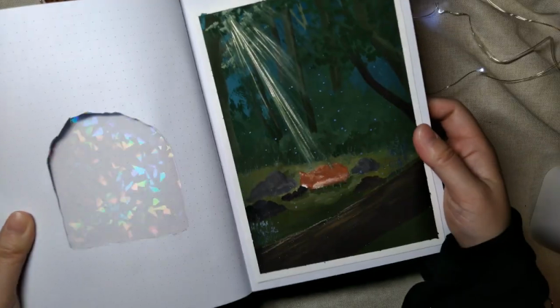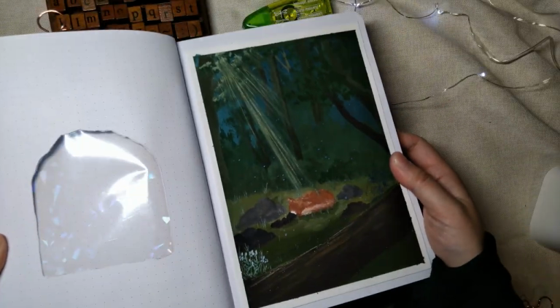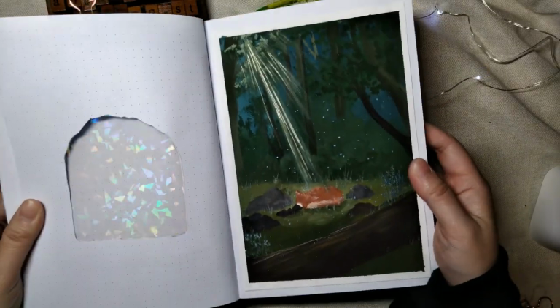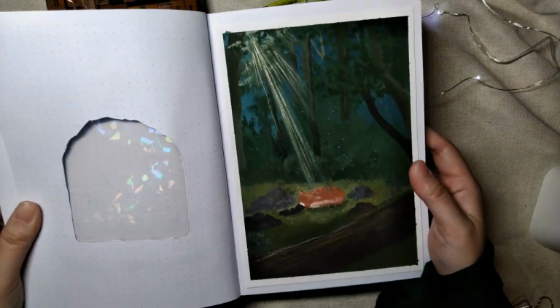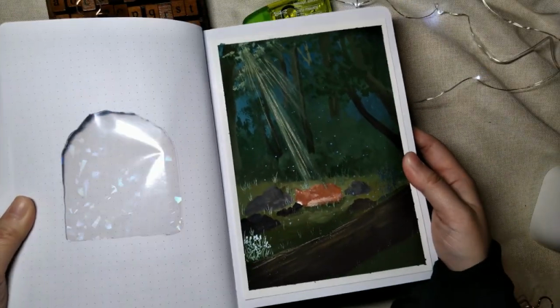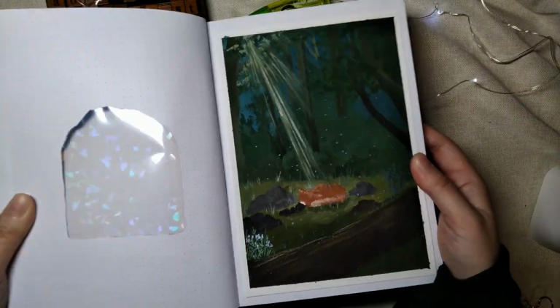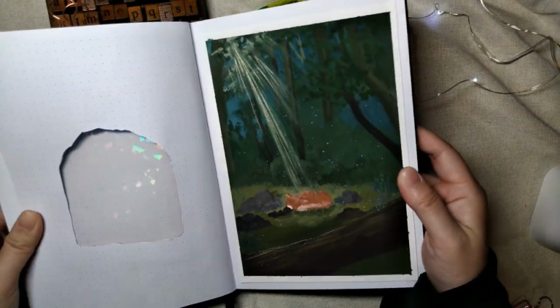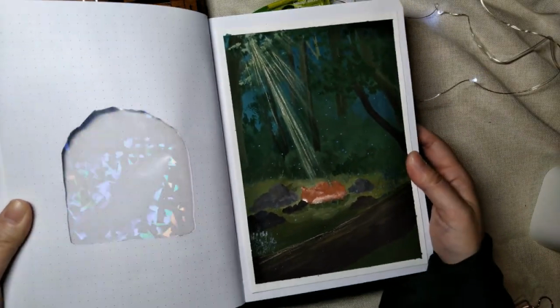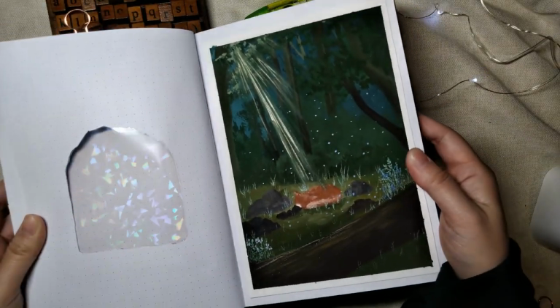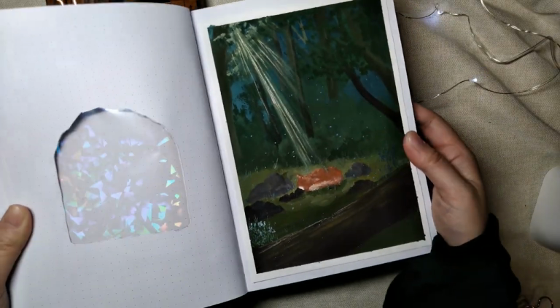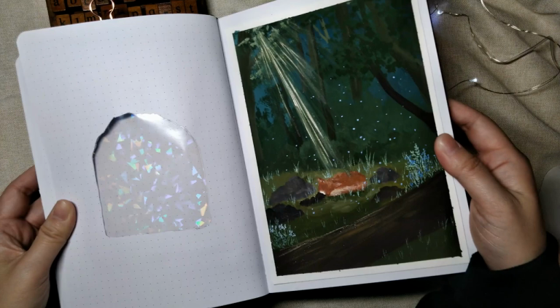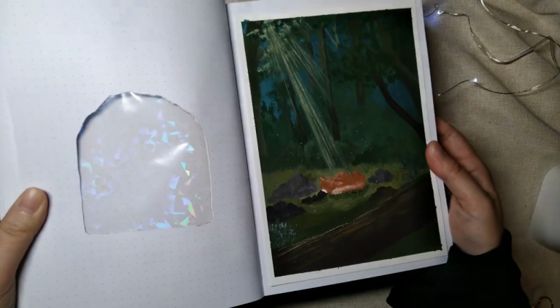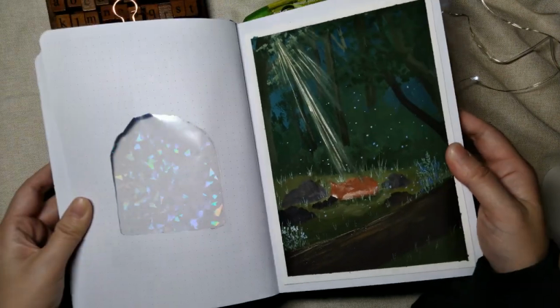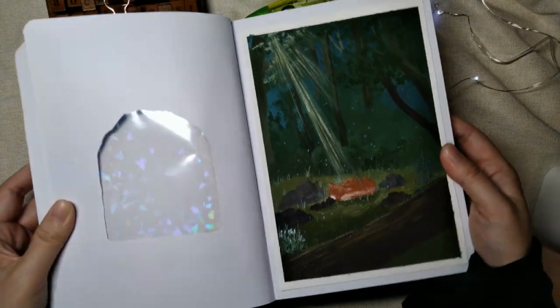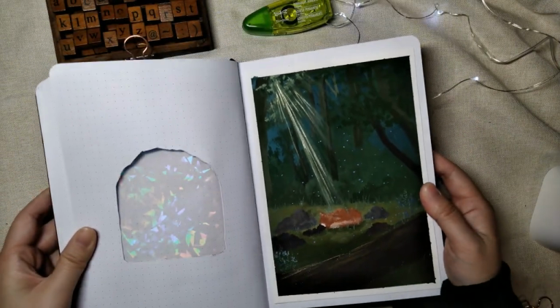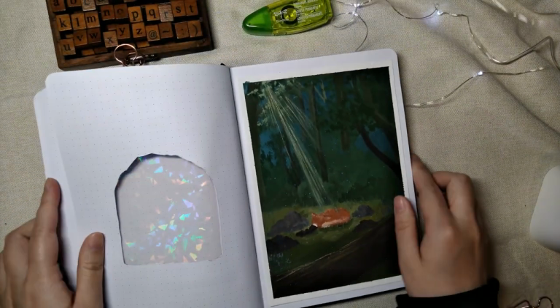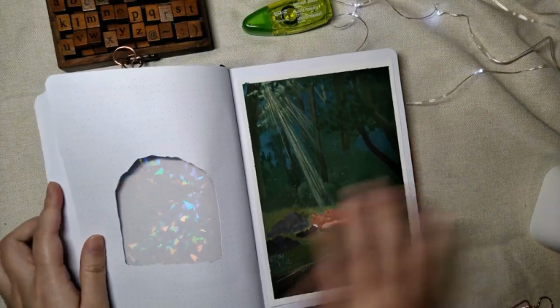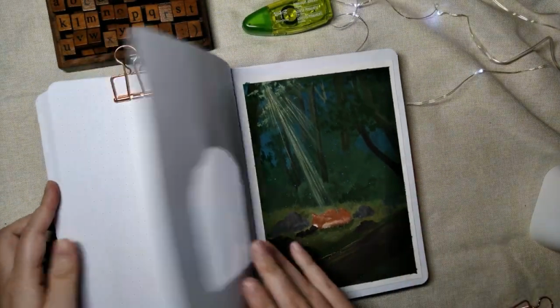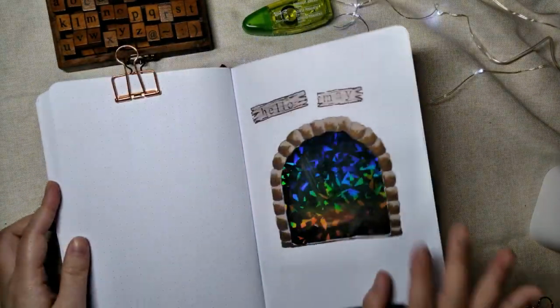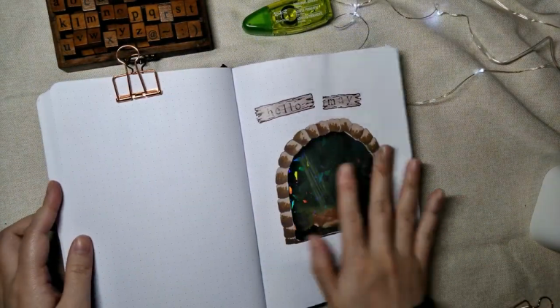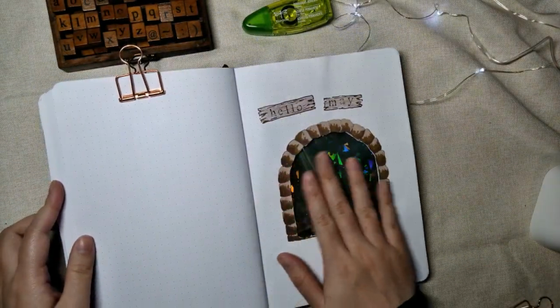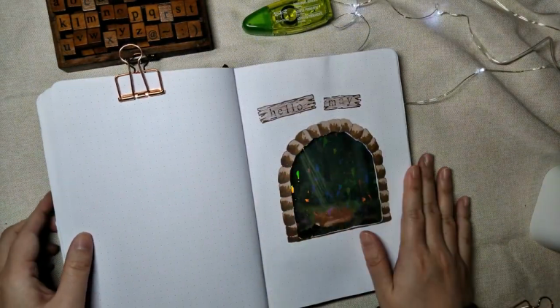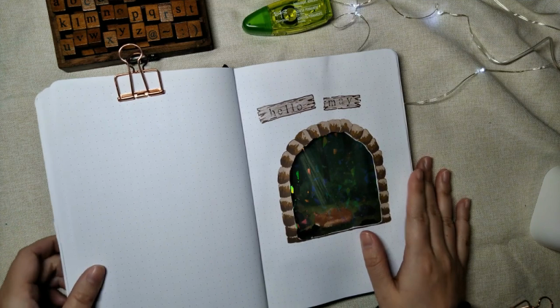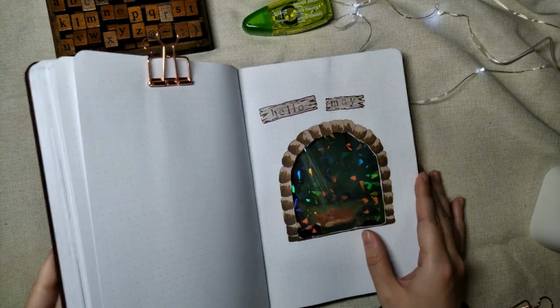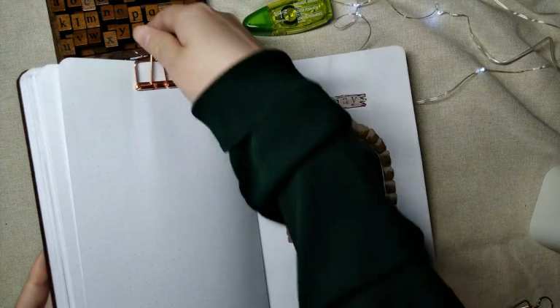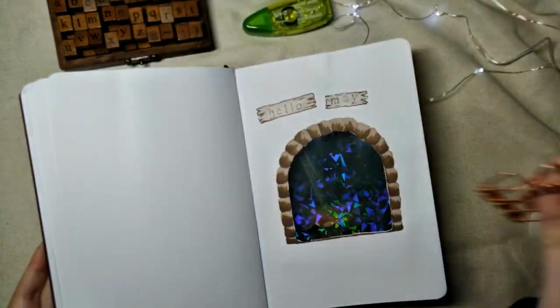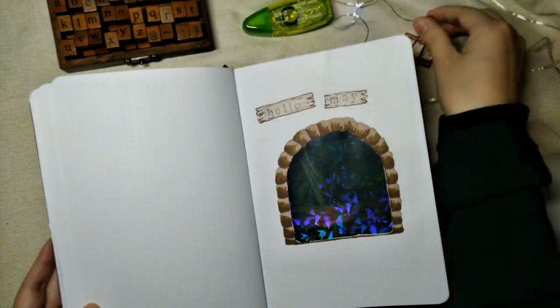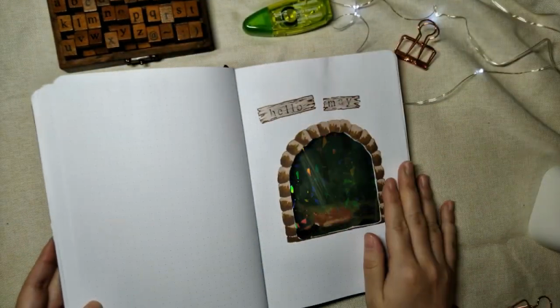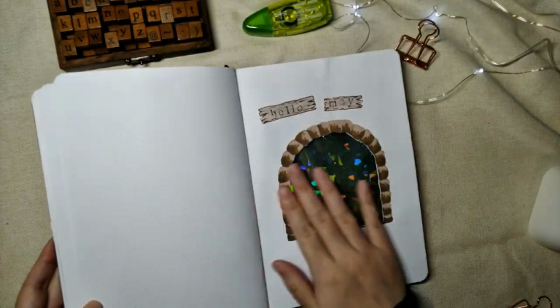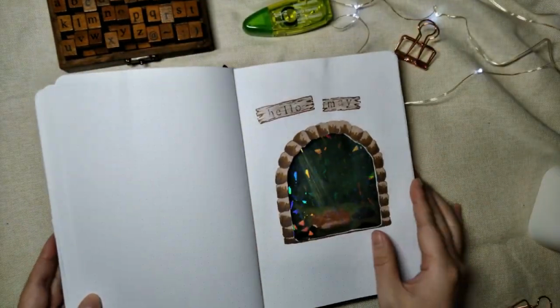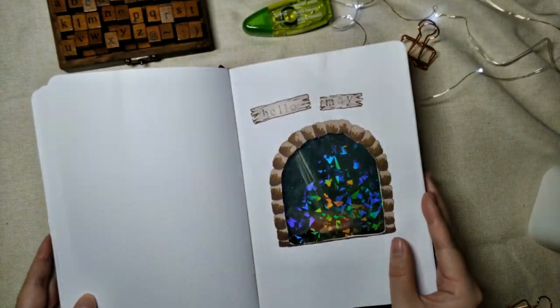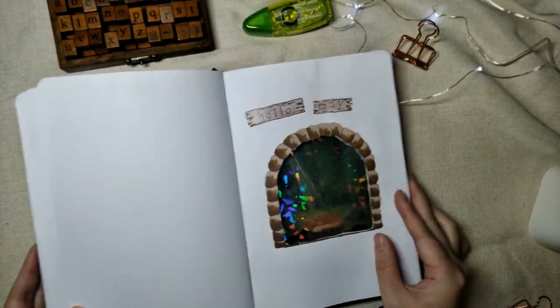As someone who really loves sparkly things, I was super excited when this idea popped up in my head and just had to create this holographic Dutch door ASAP. I hope you like it as much as I do. Thank you for watching — please like and subscribe. See you soon.